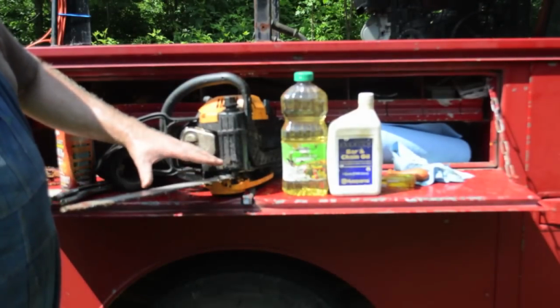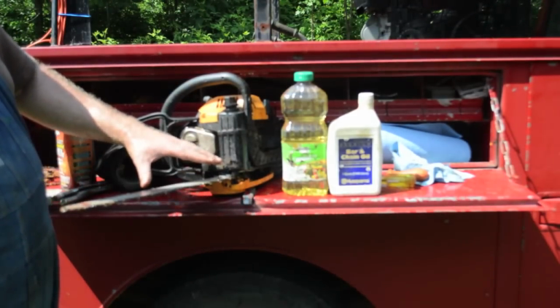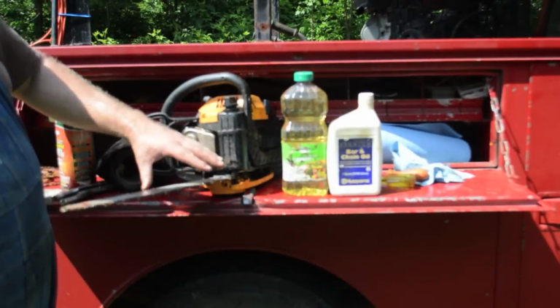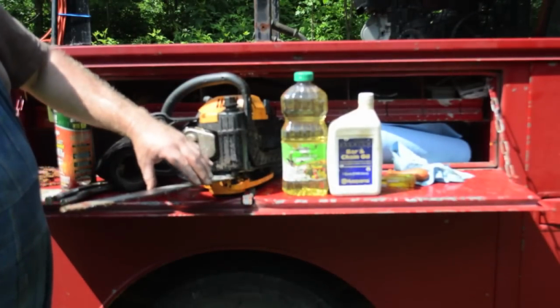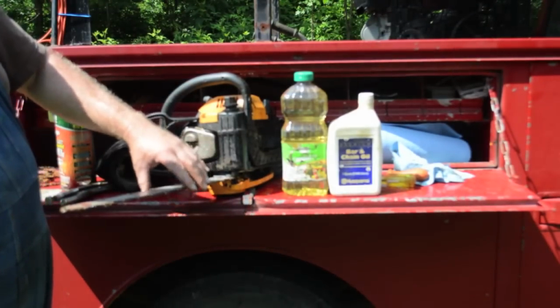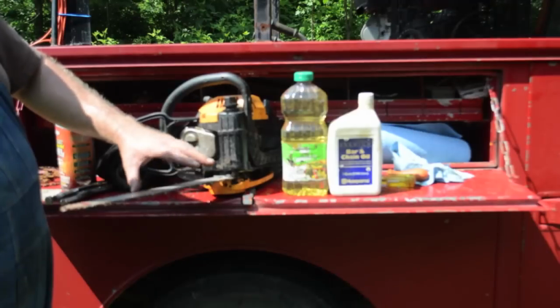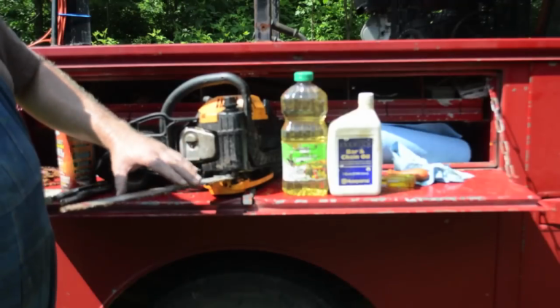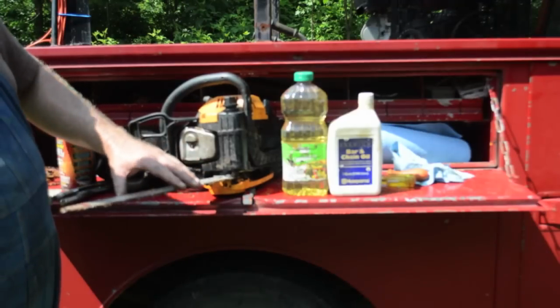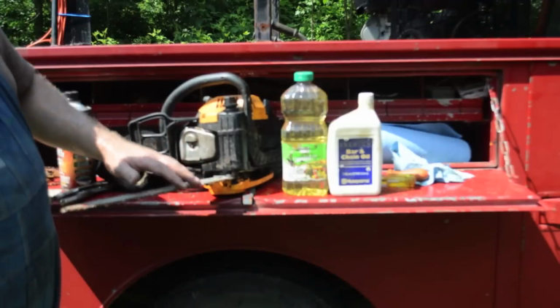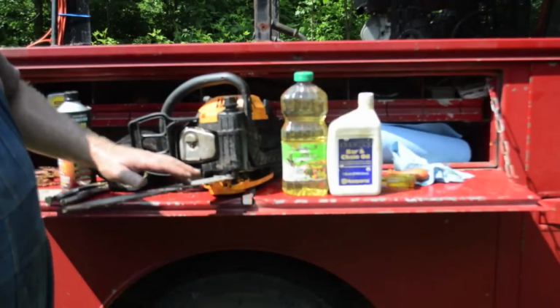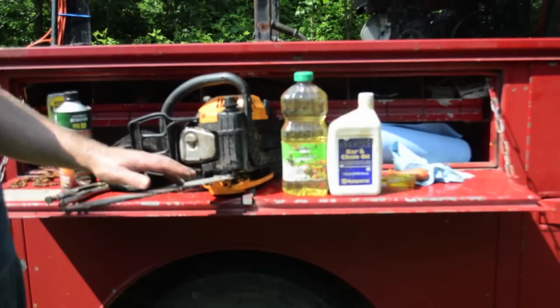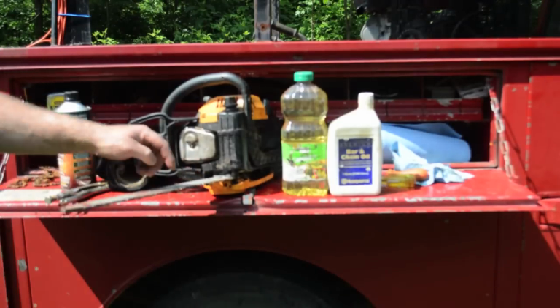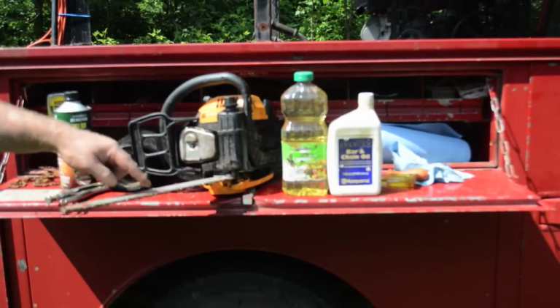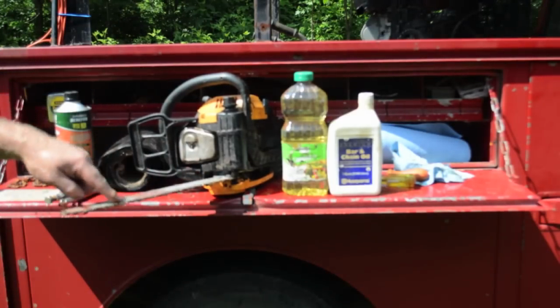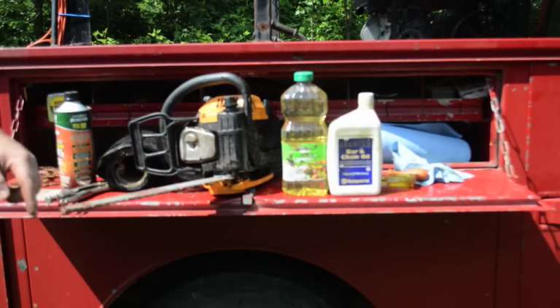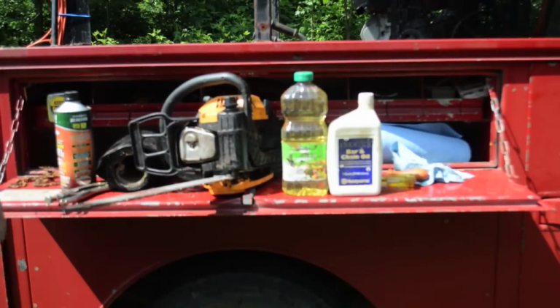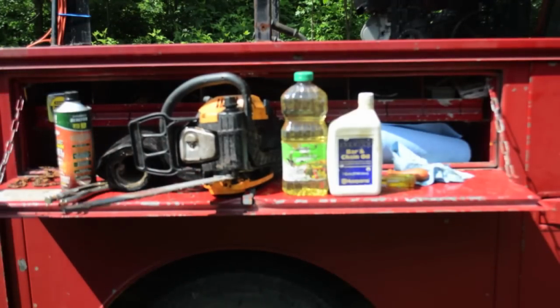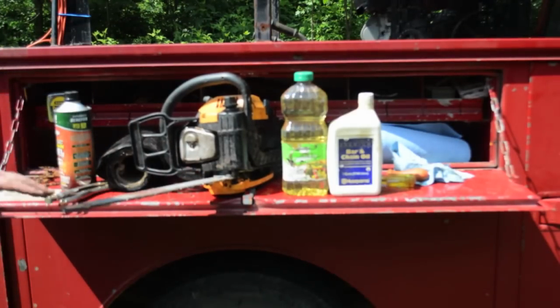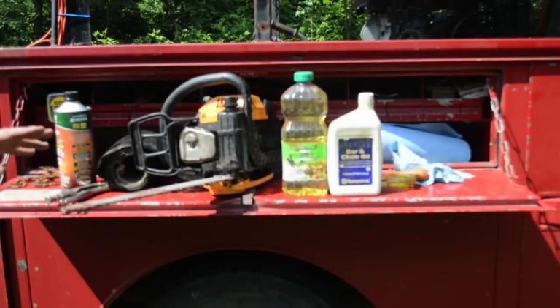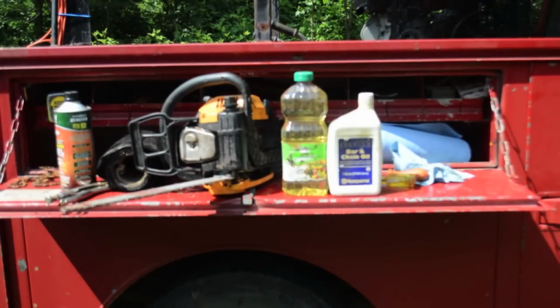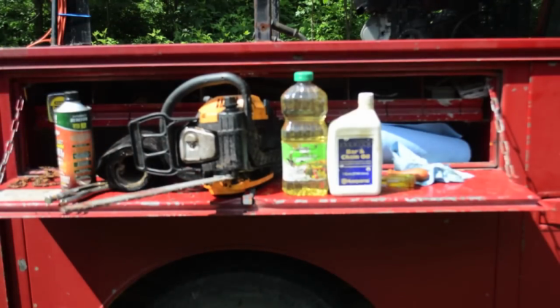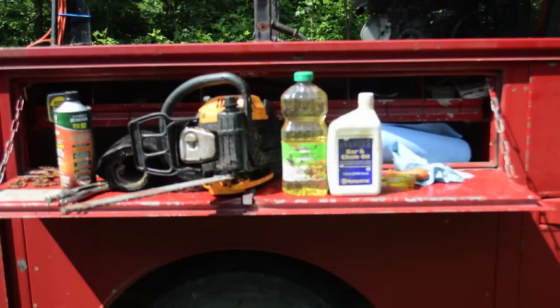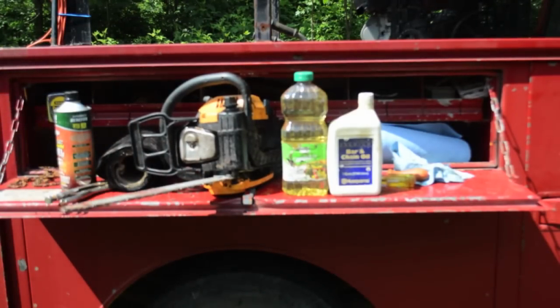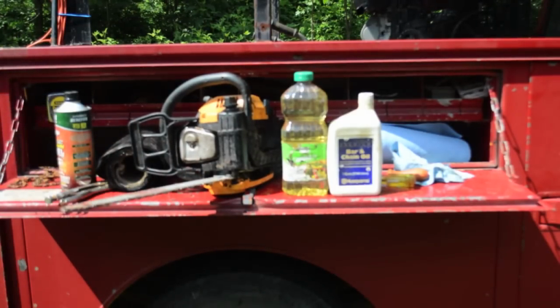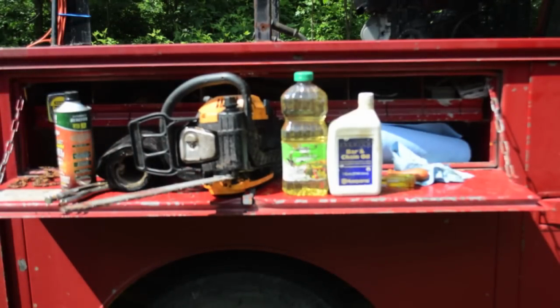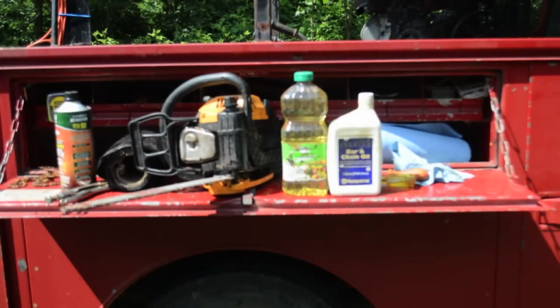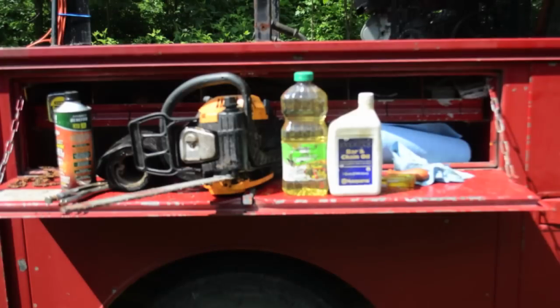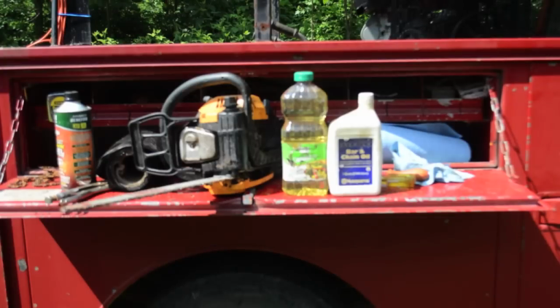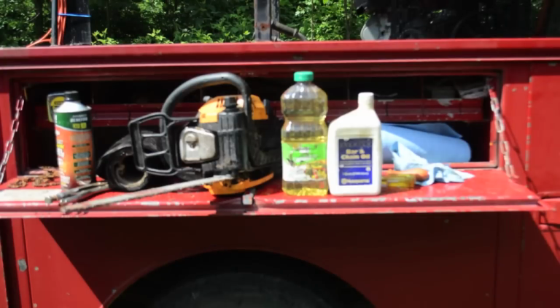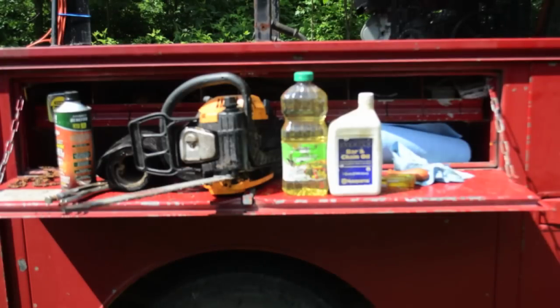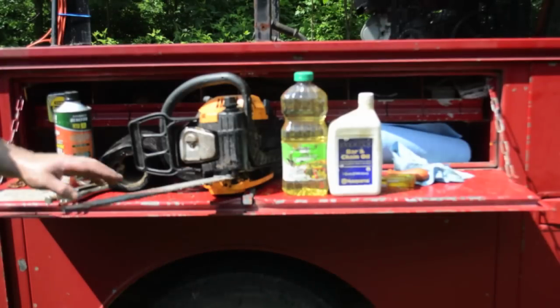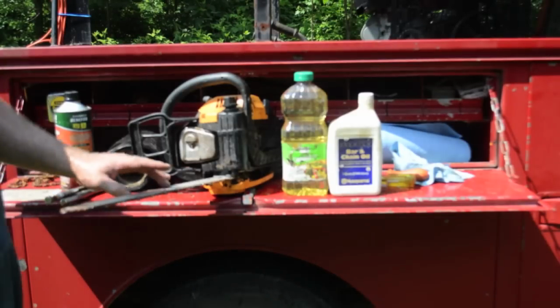Now, if you don't have bar oil on here, you're going to burn your blade up, burn your bar up, tear up your chainsaw — so it's pretty important.